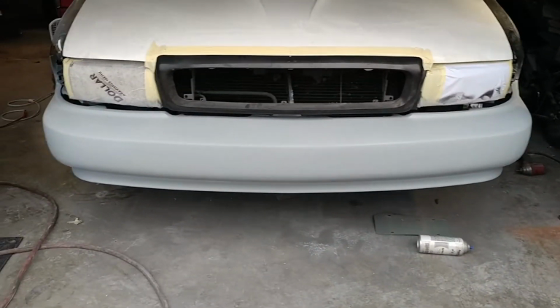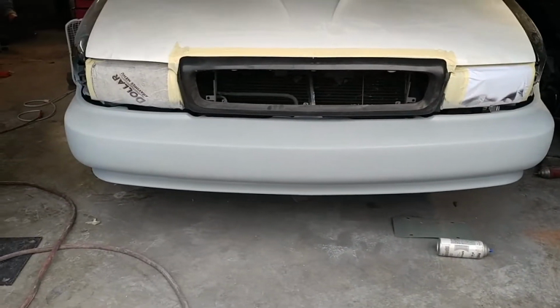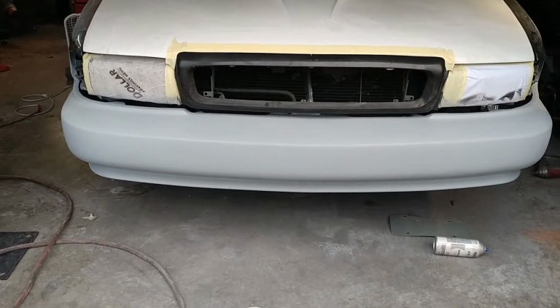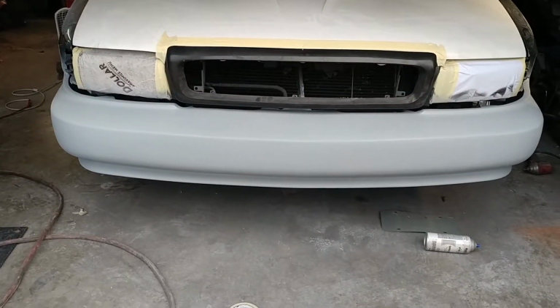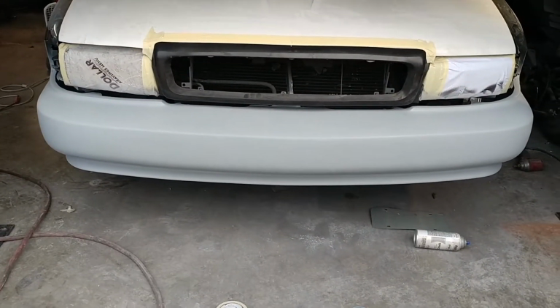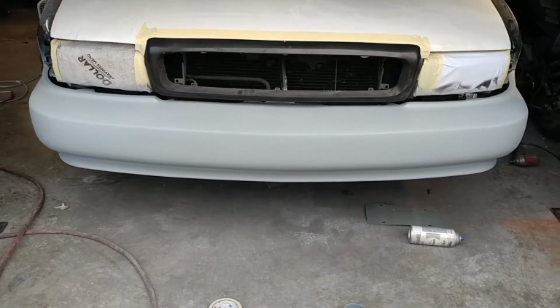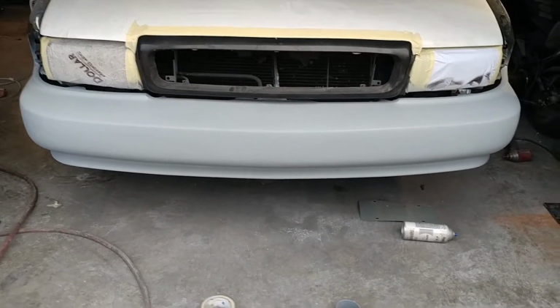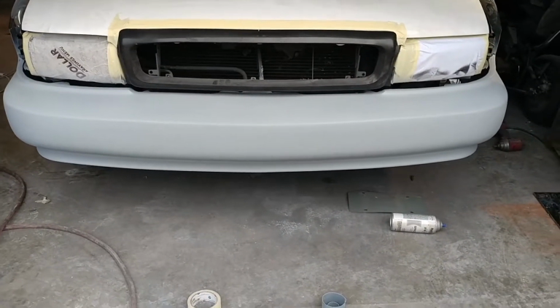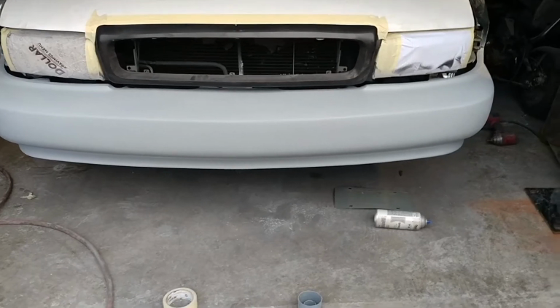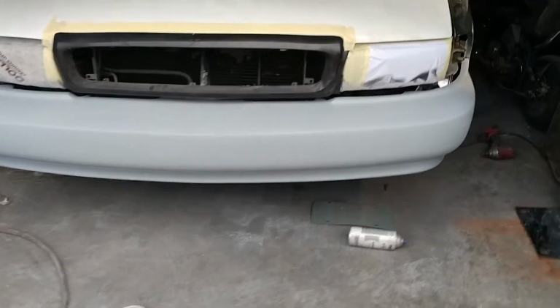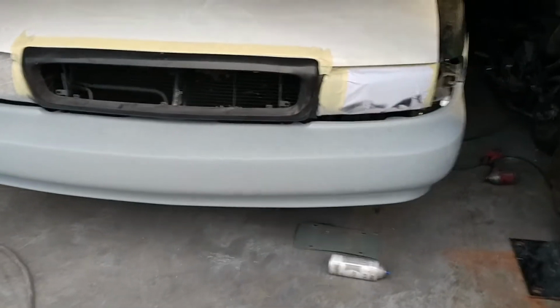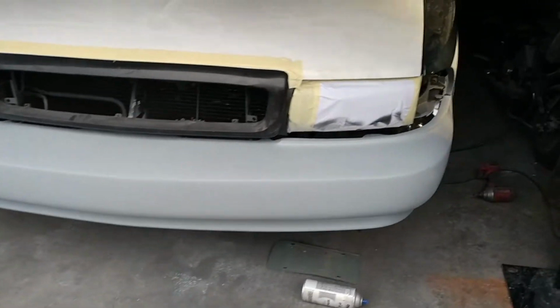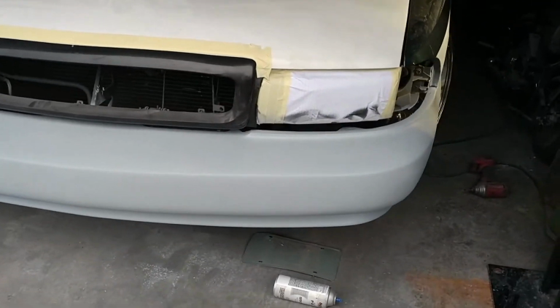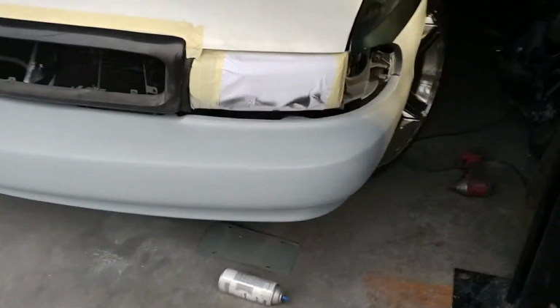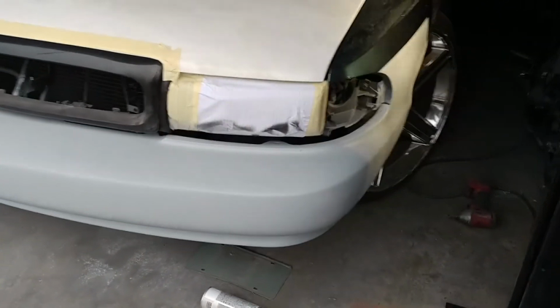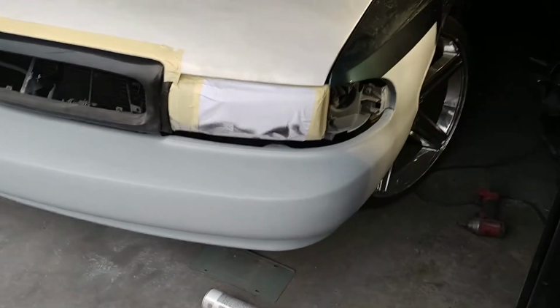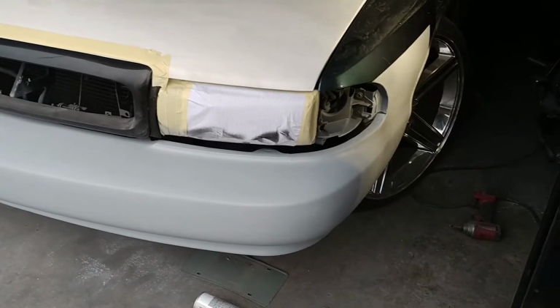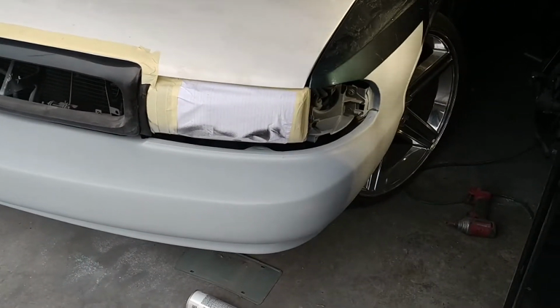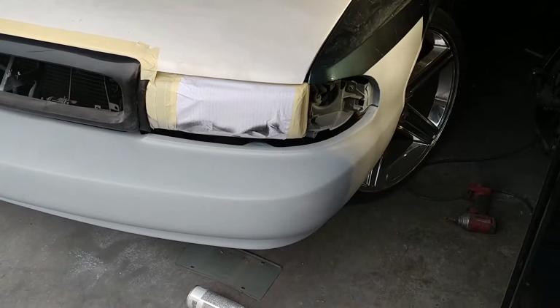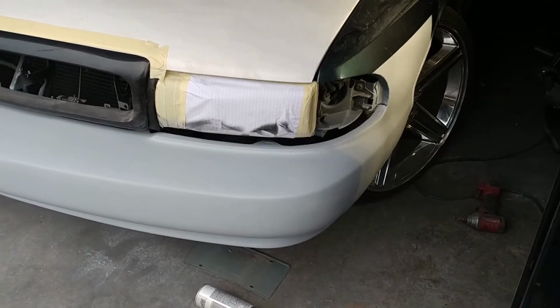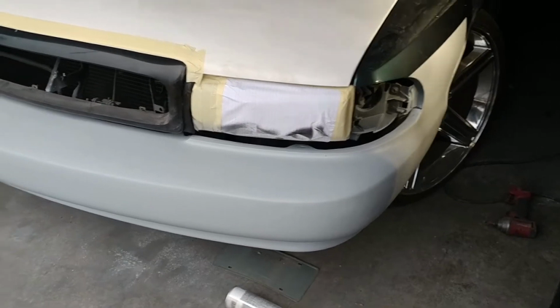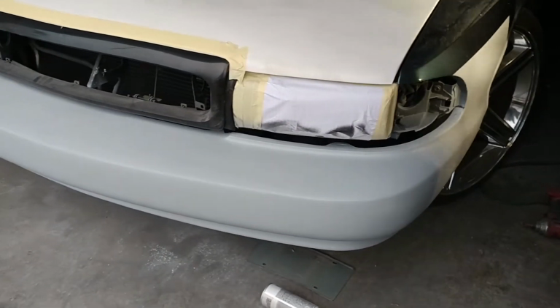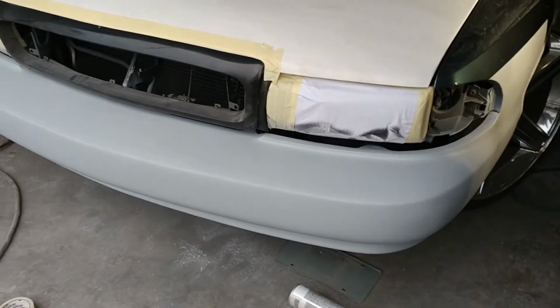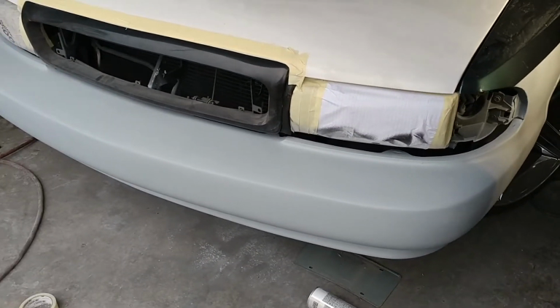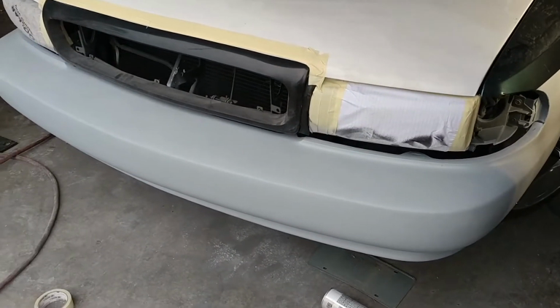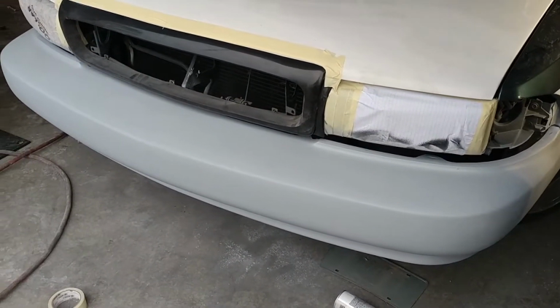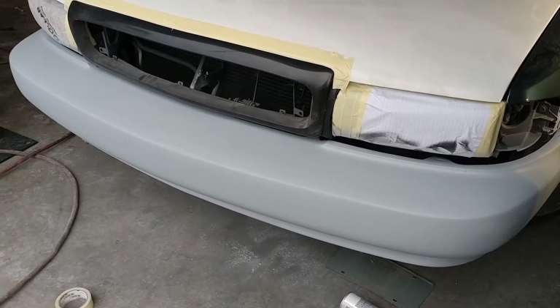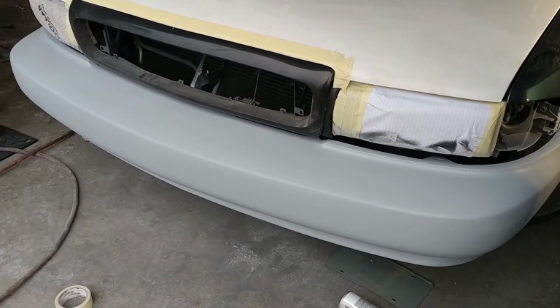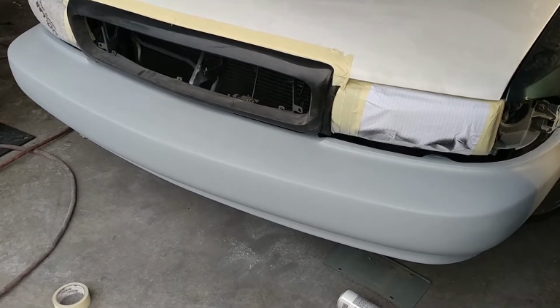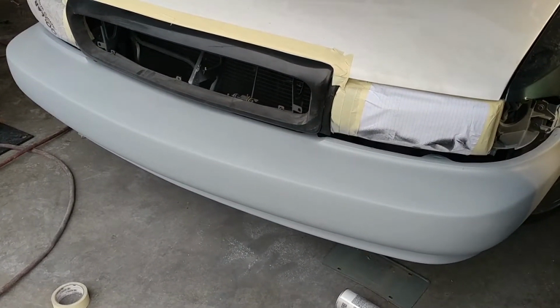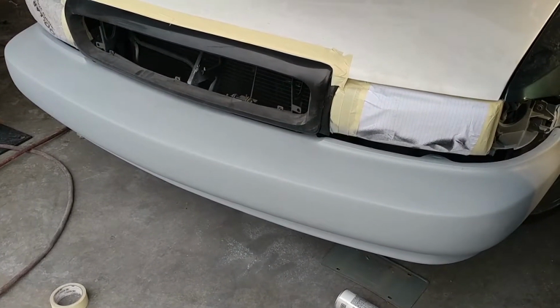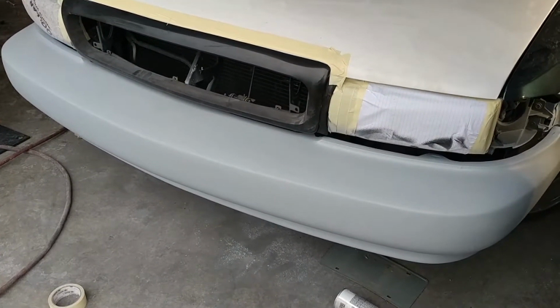New bumper, slightly fiberglass bondo'd — worked some of the little creases and folds to make it look a little smoother and better. Fill in the little gaps and scratches. Other than that, we're looking good.